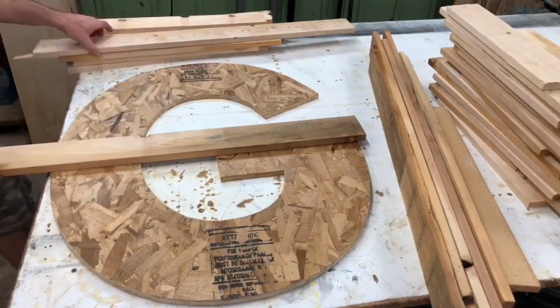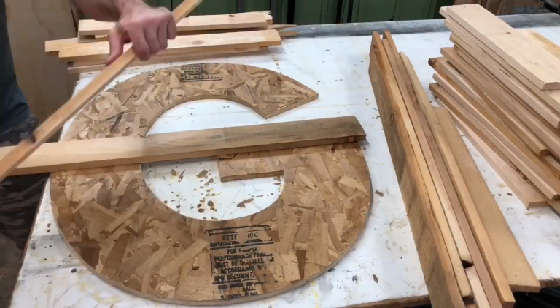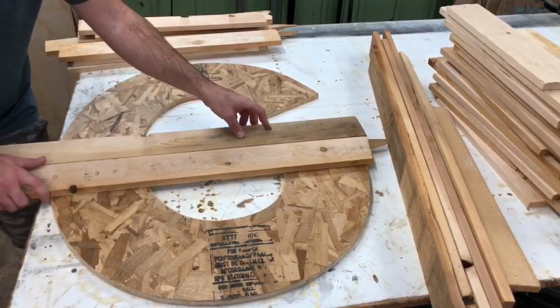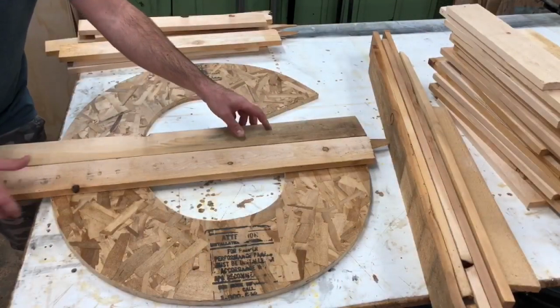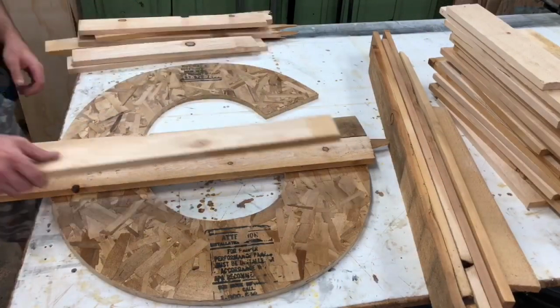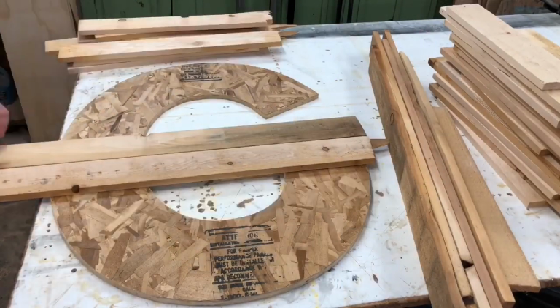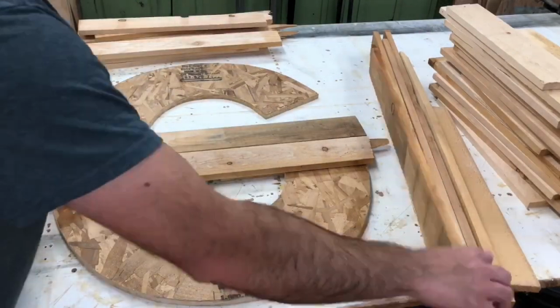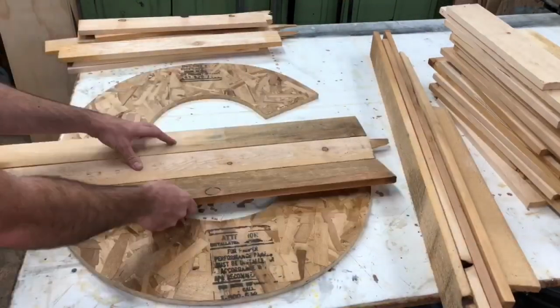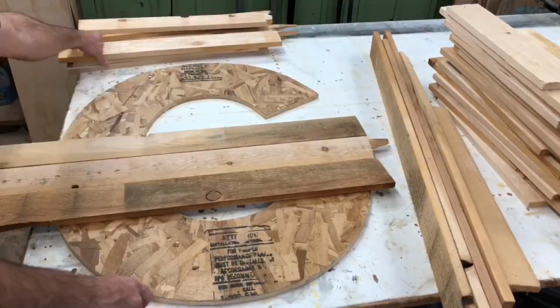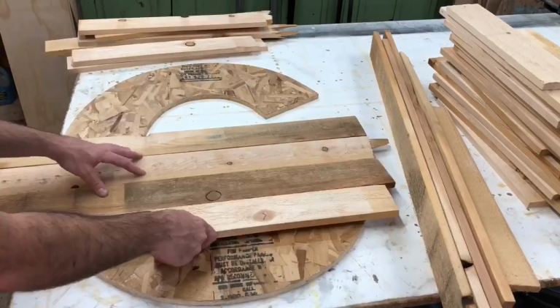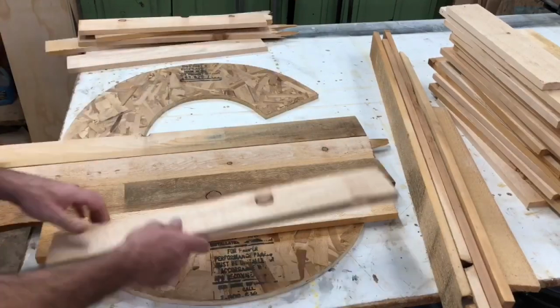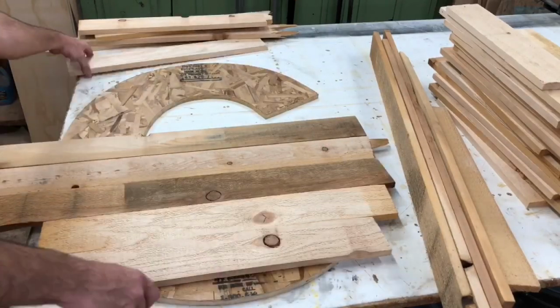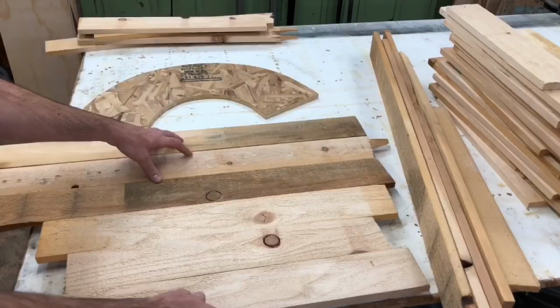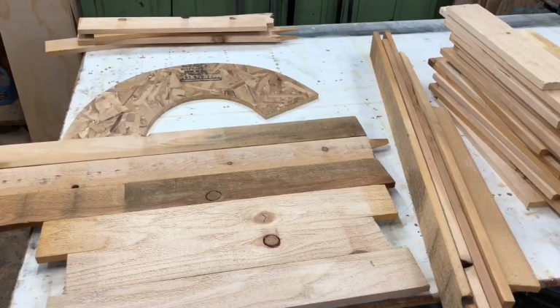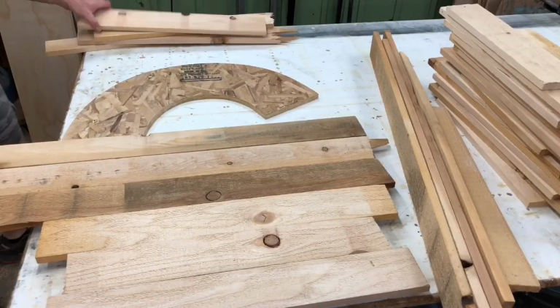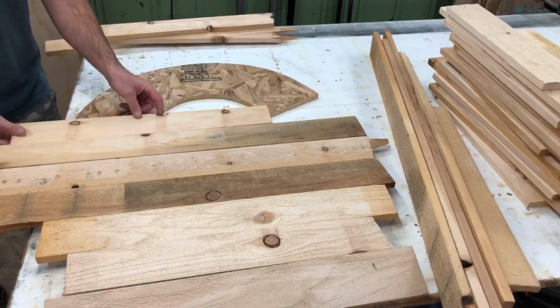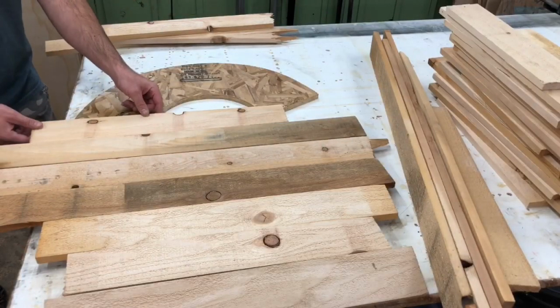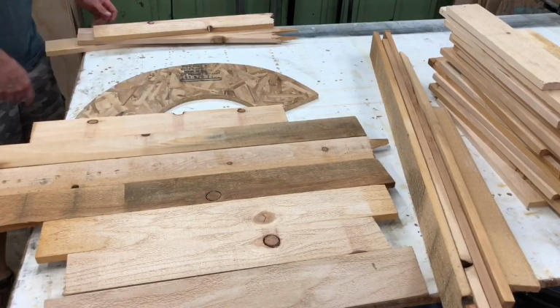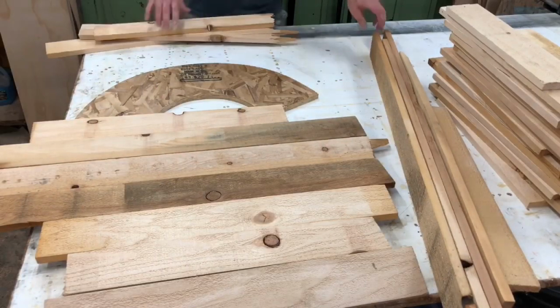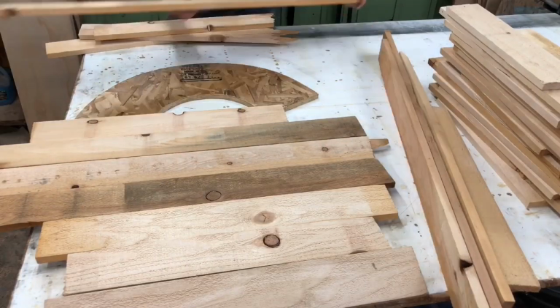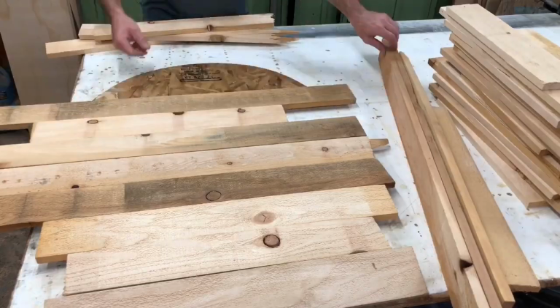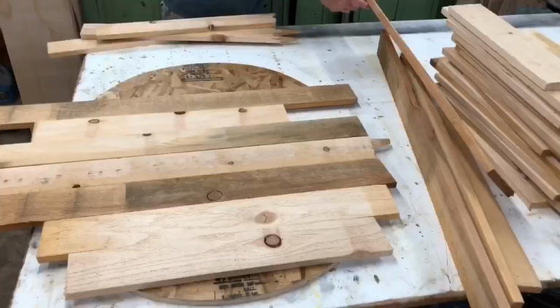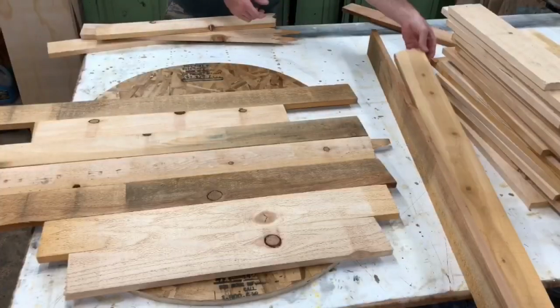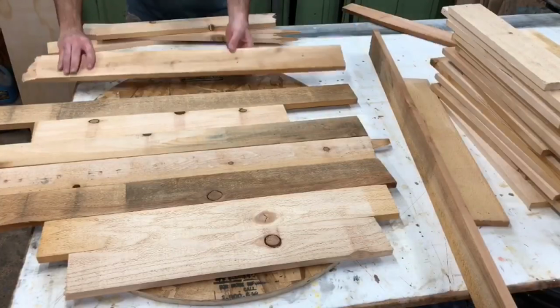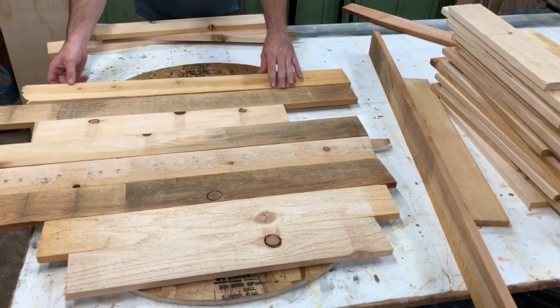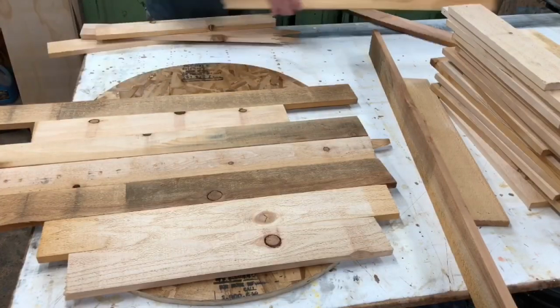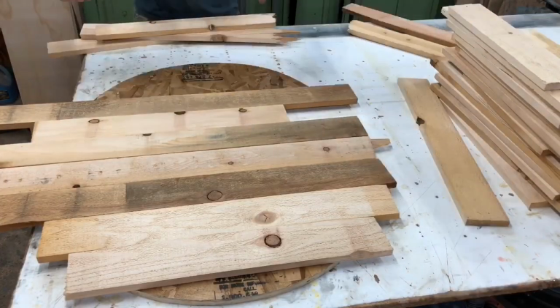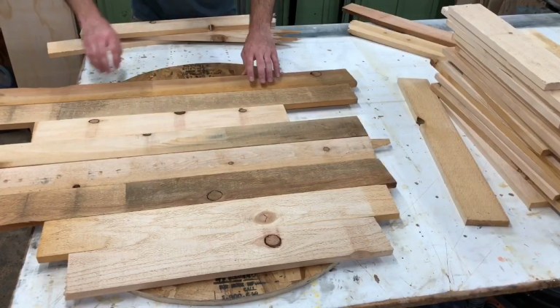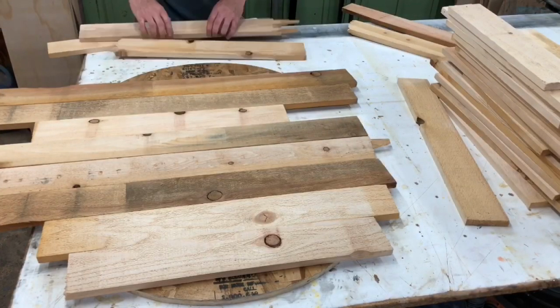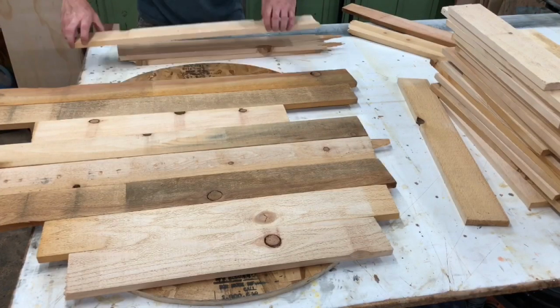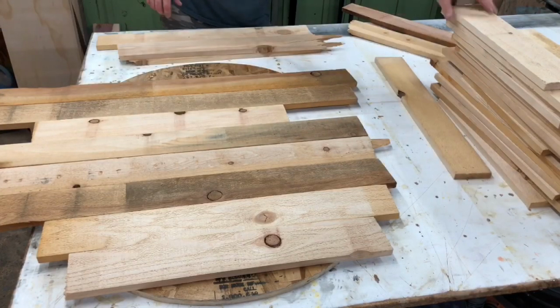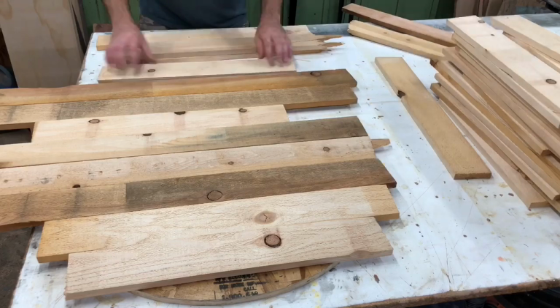These are the 1x4 cedar boards I was talking about. I get them from a local mill — they're just cut-offs — but you could use pallet wood or even just 1x4 pine from the local home store. You just want to lay them out on the backer board and make sure they go all the way across so you can cover the whole thing.